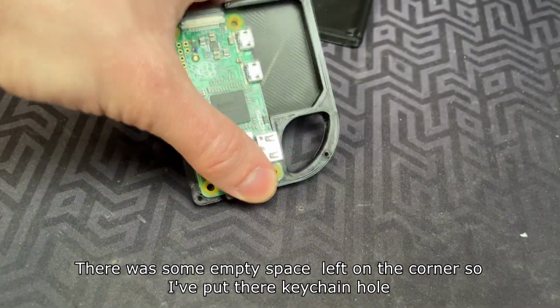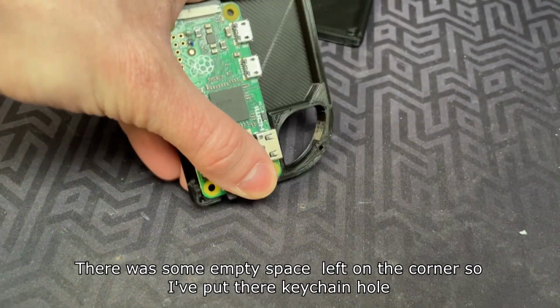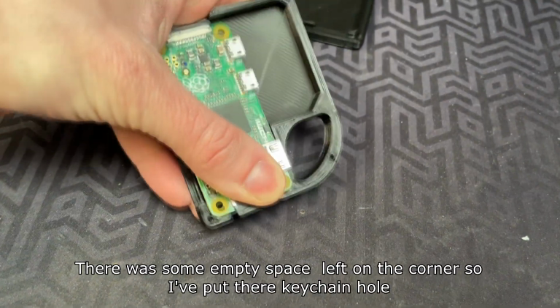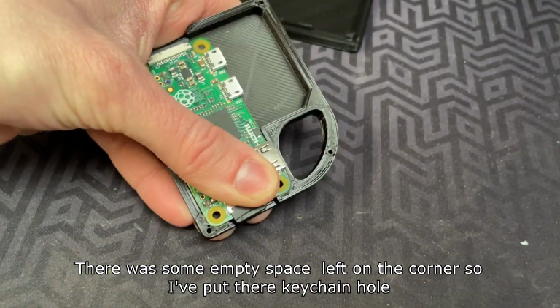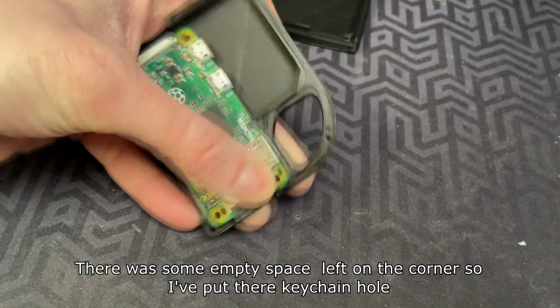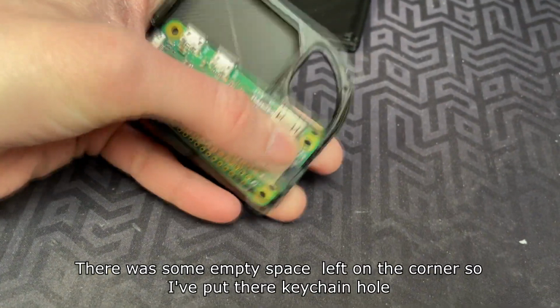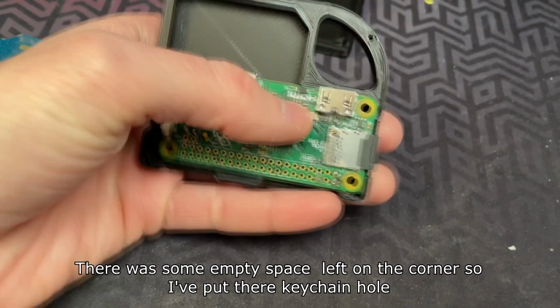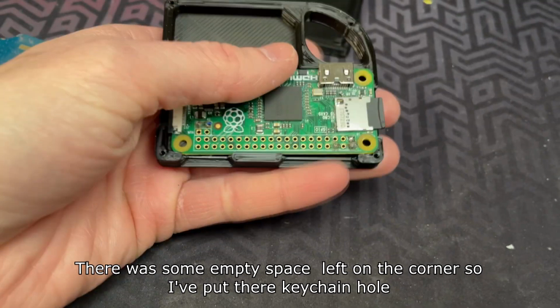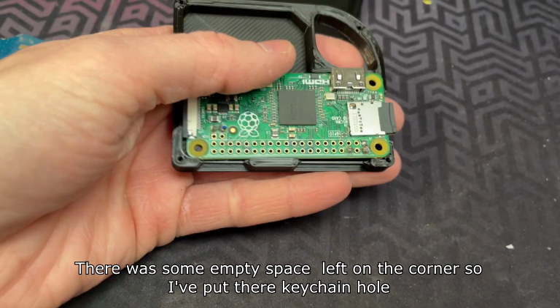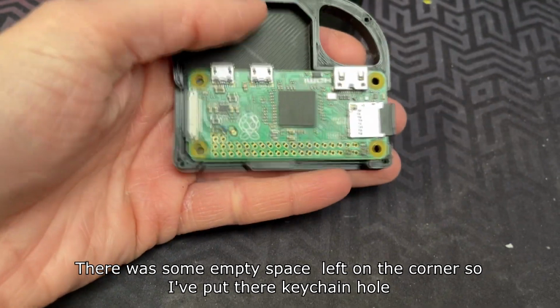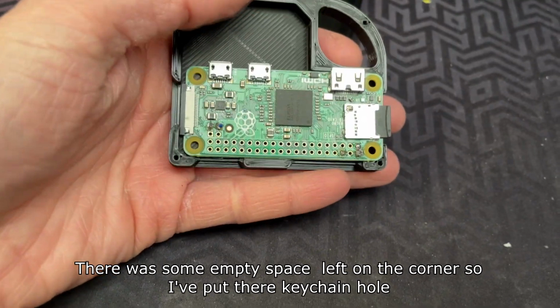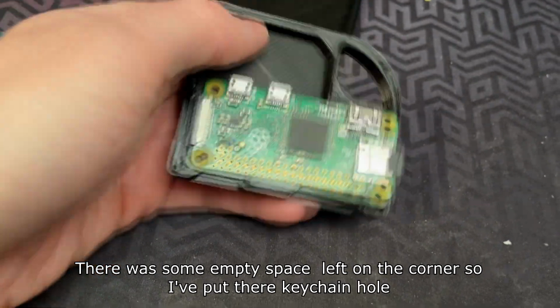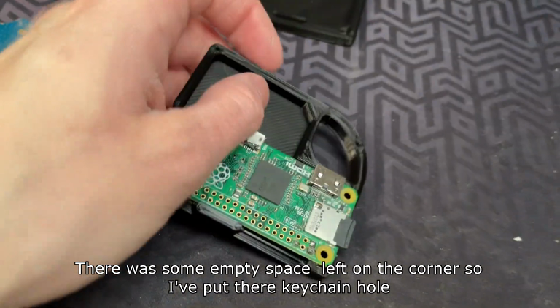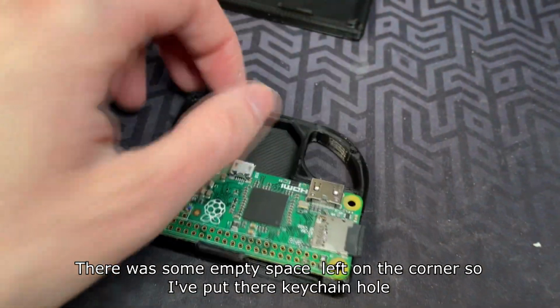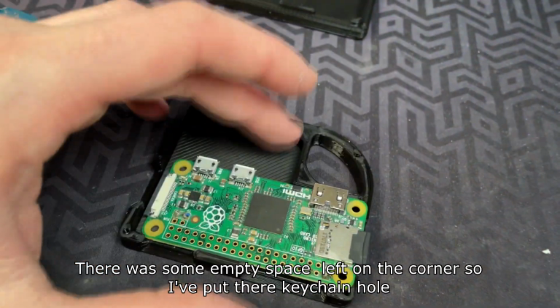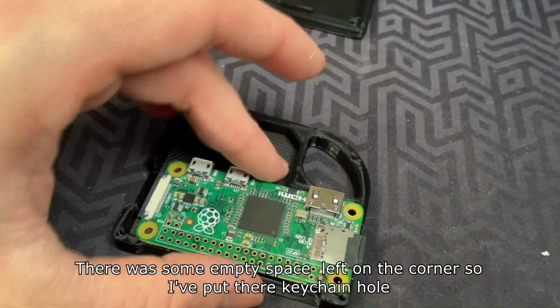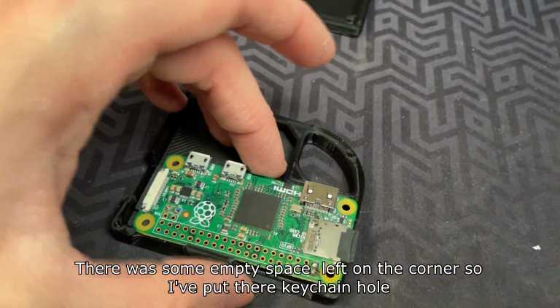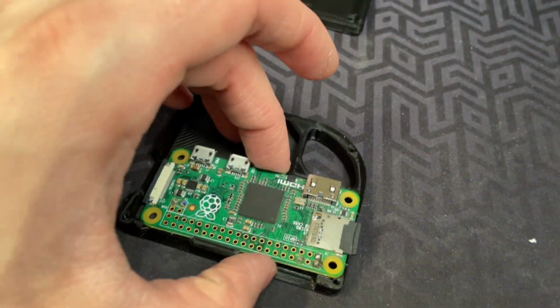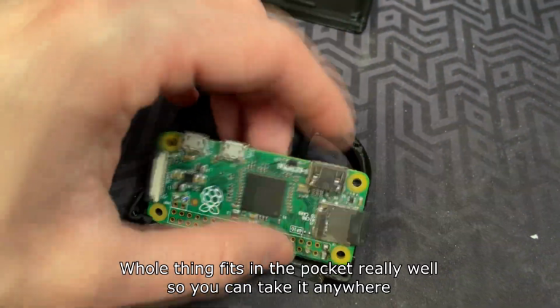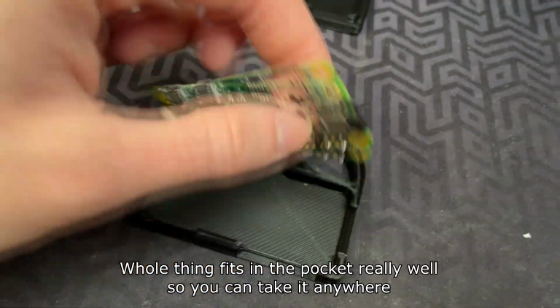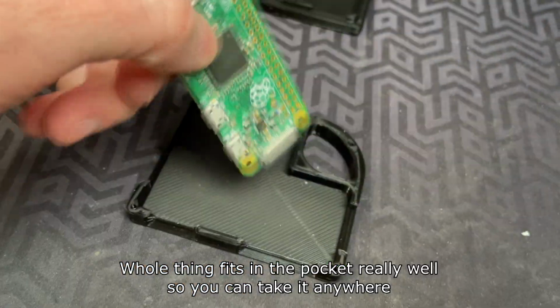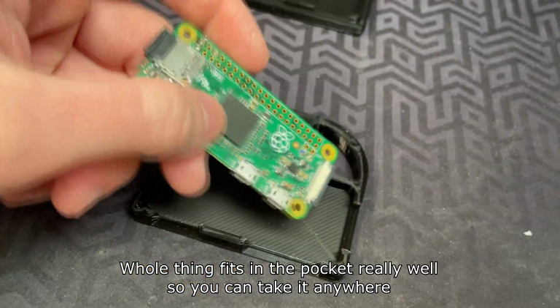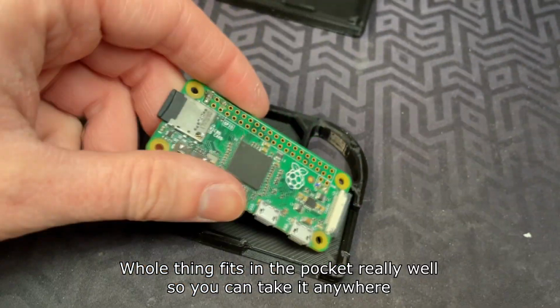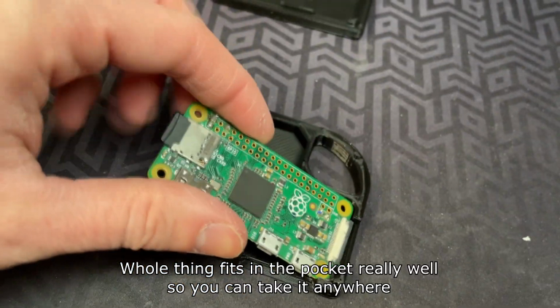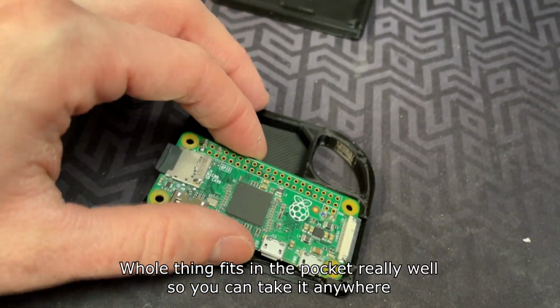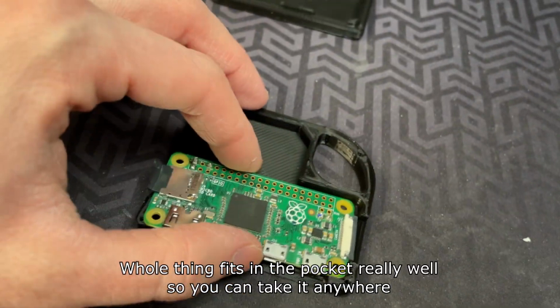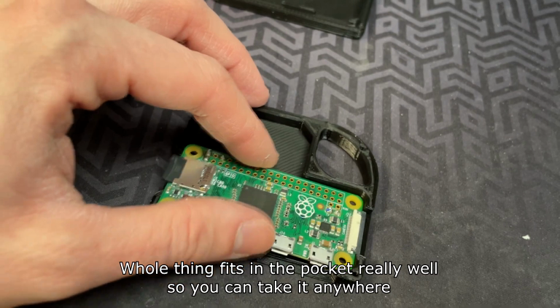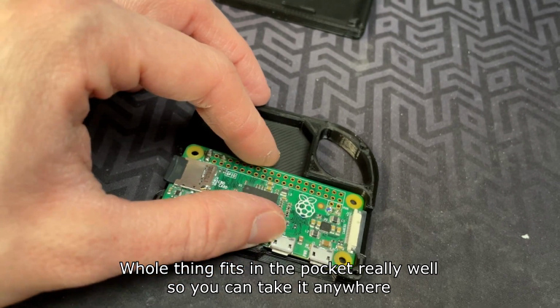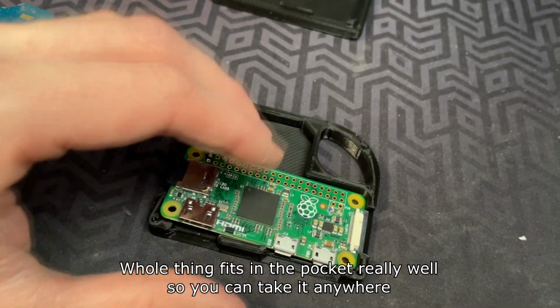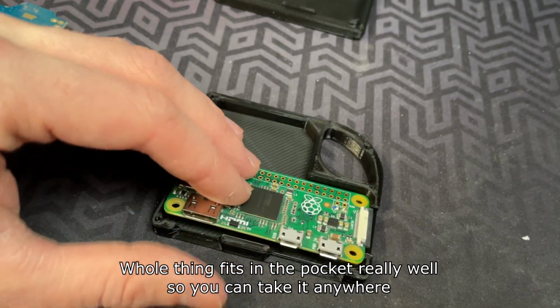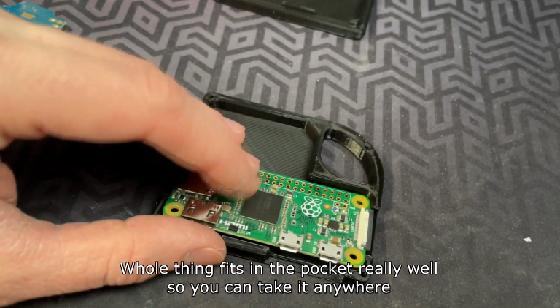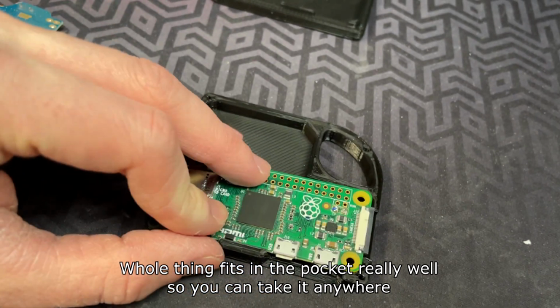Both the Raspberry Pi and transmitter easily fit inside the plastic housing. There was some empty space left in the corner, so I've put a keychain hole there. The whole thing fits in the pocket really well, so you can take it anywhere.